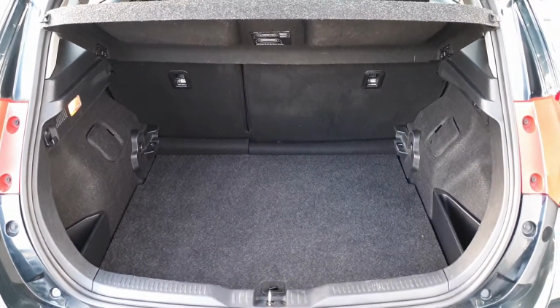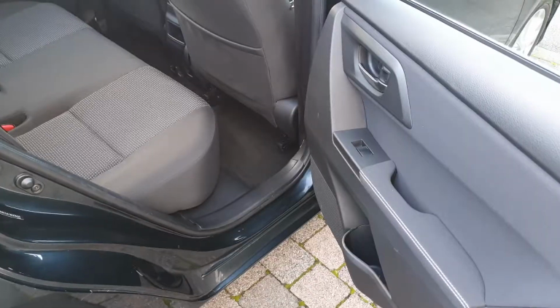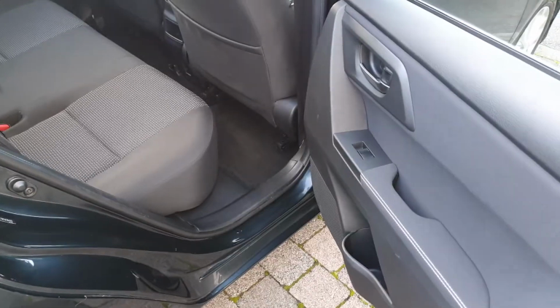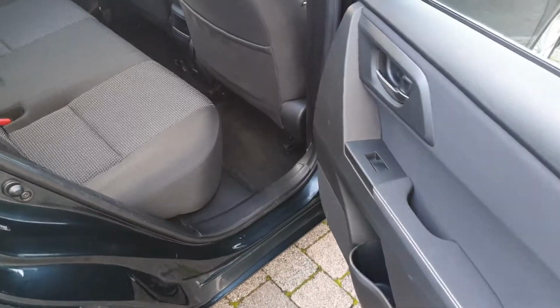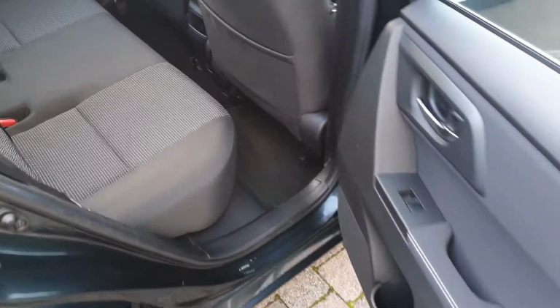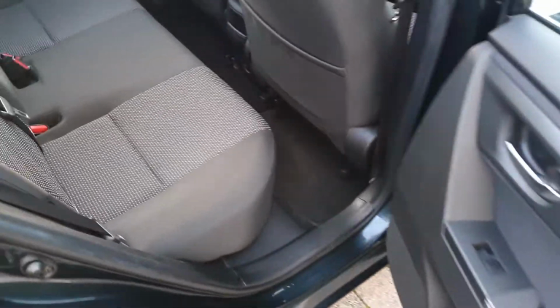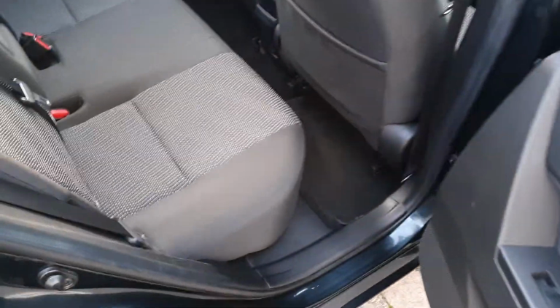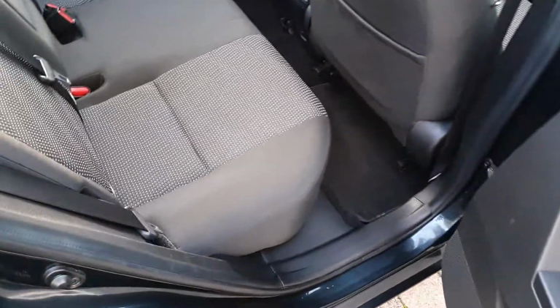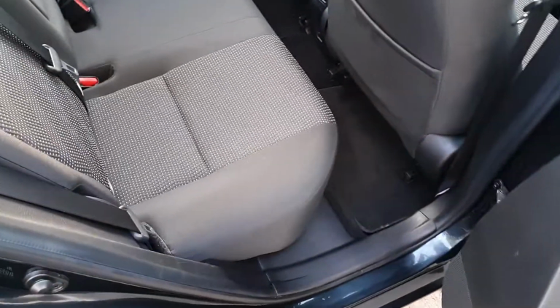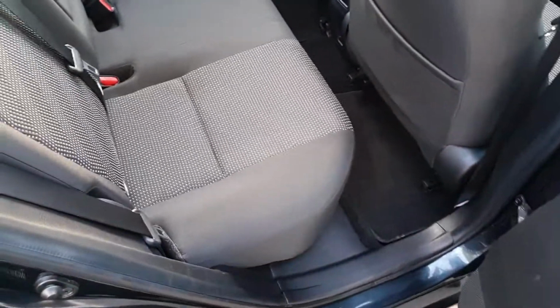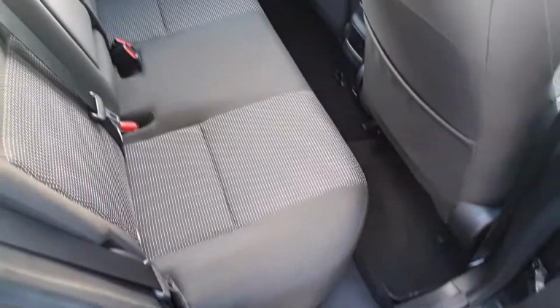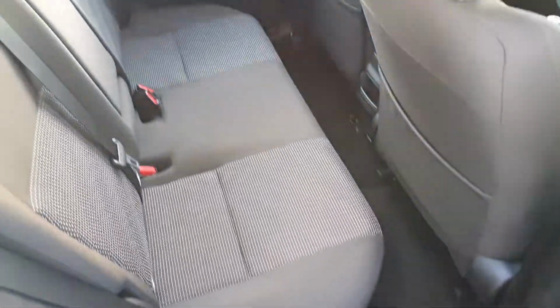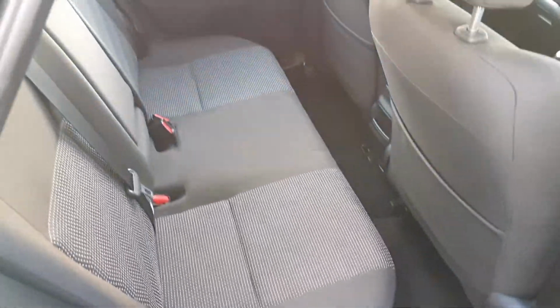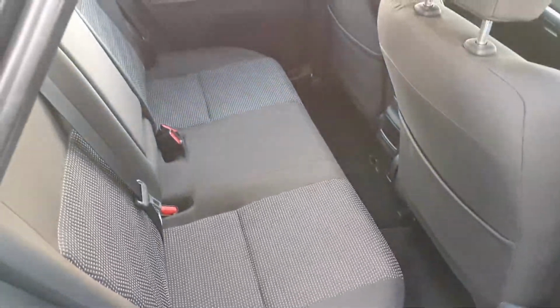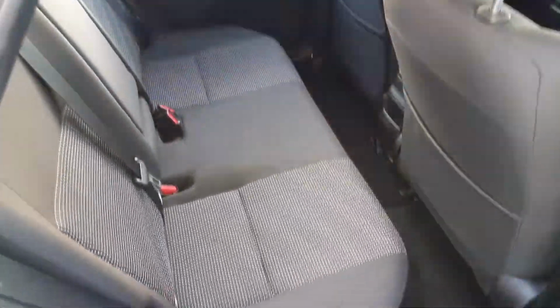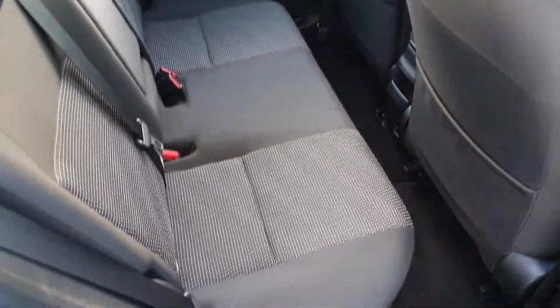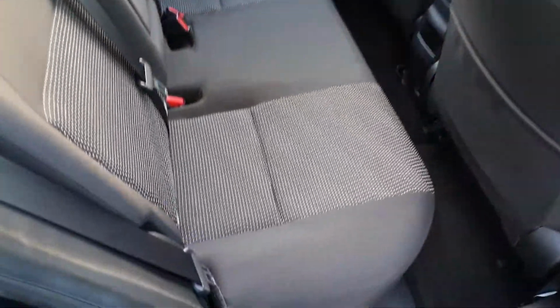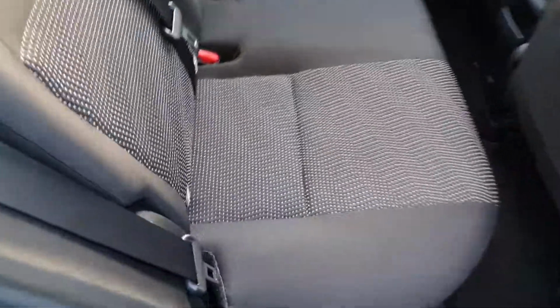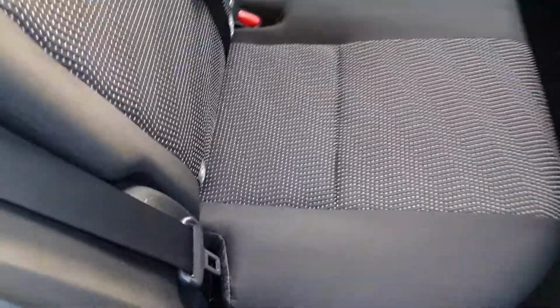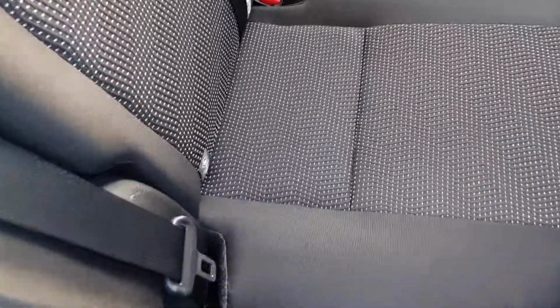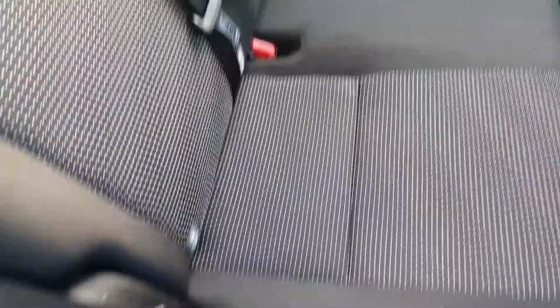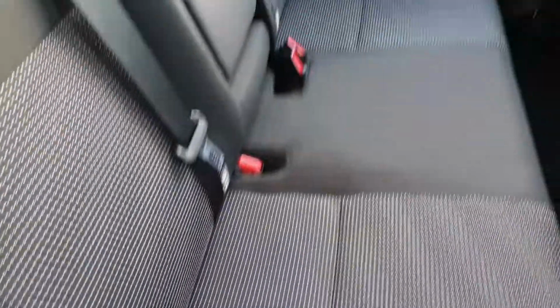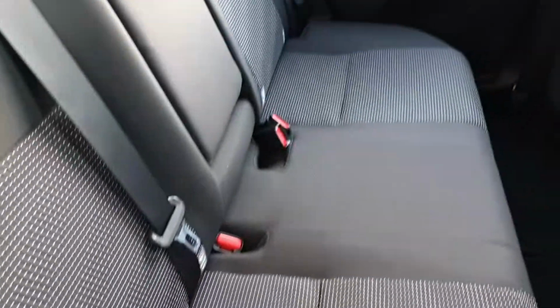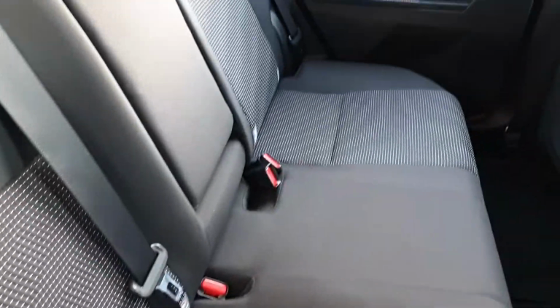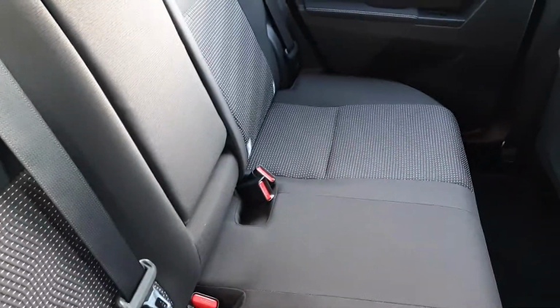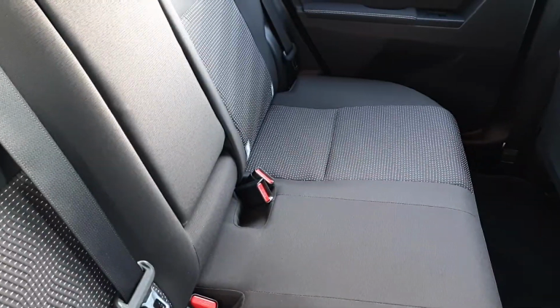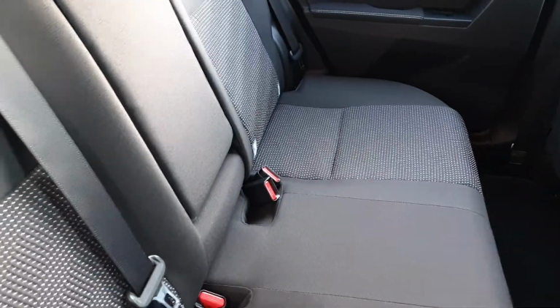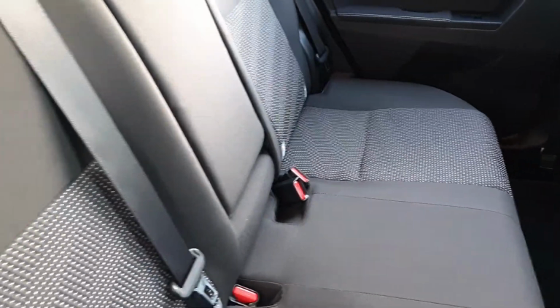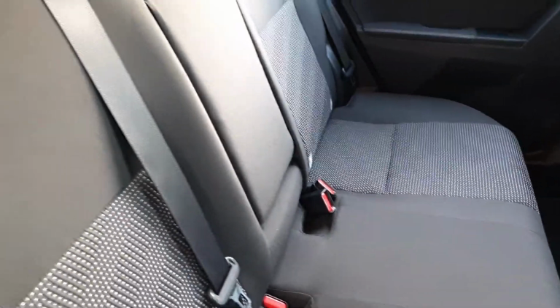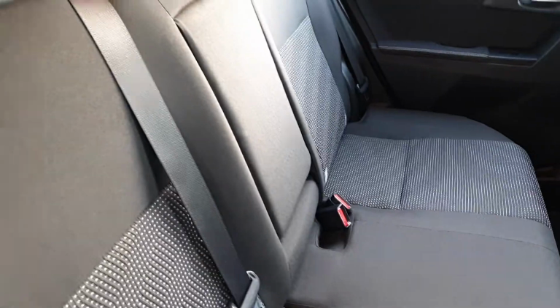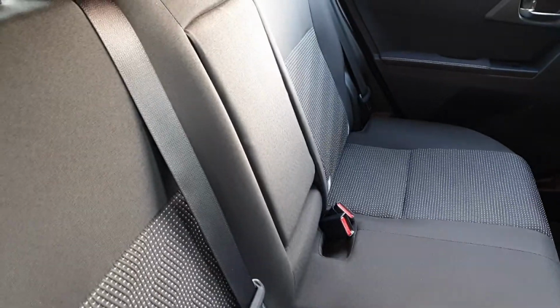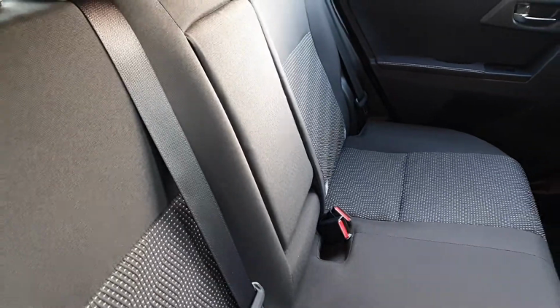We have electric windows, plenty of space for three passengers, two isofix points on either side for child seats, and a fold-down armrest.